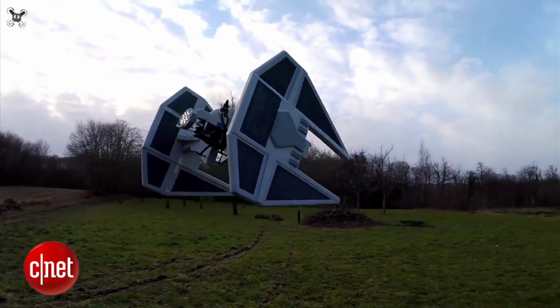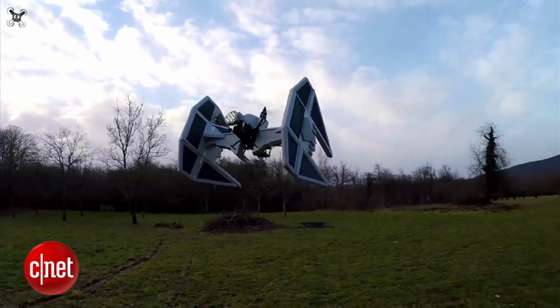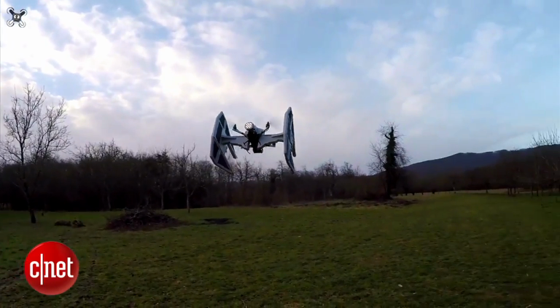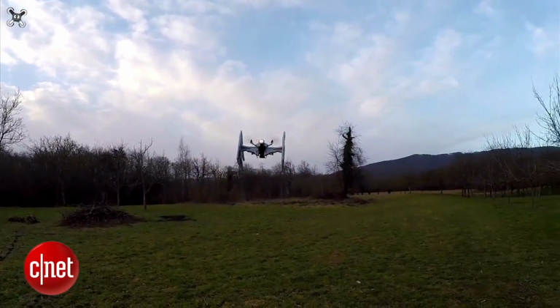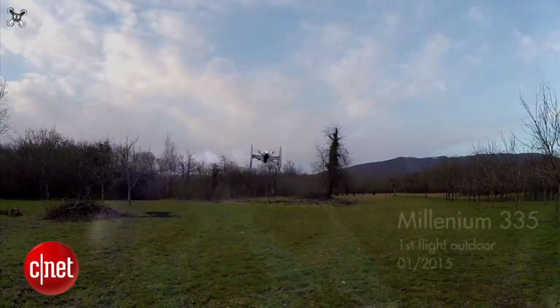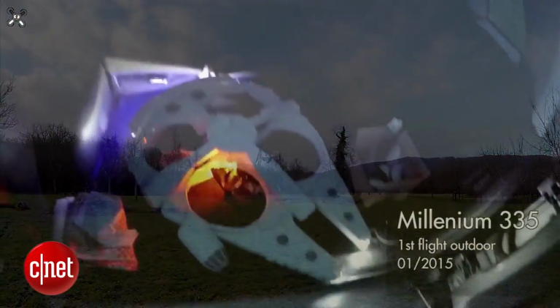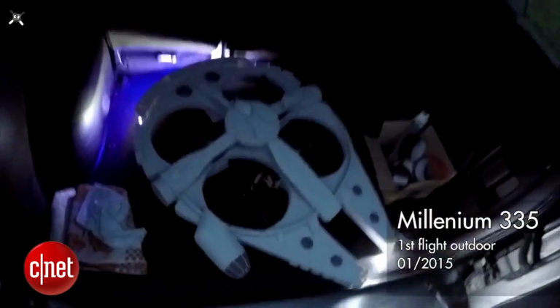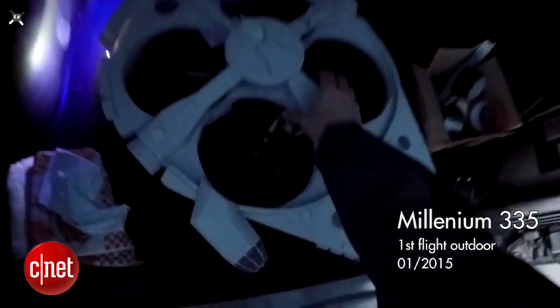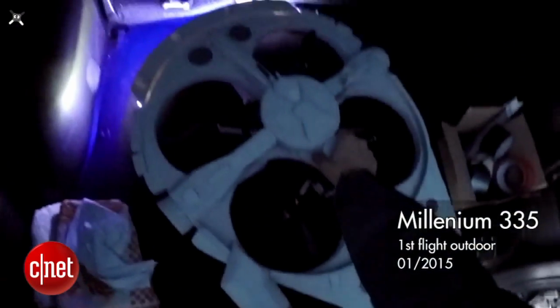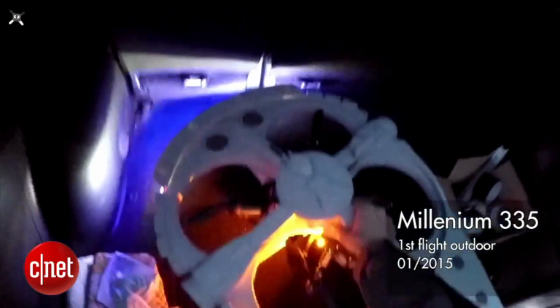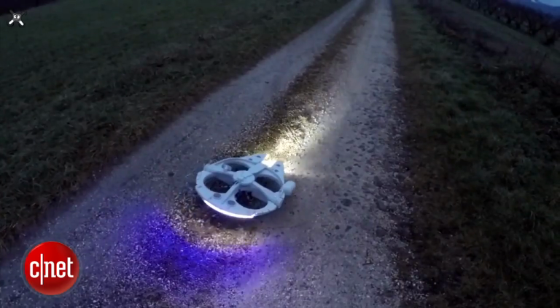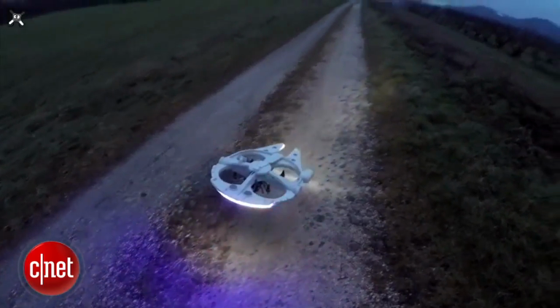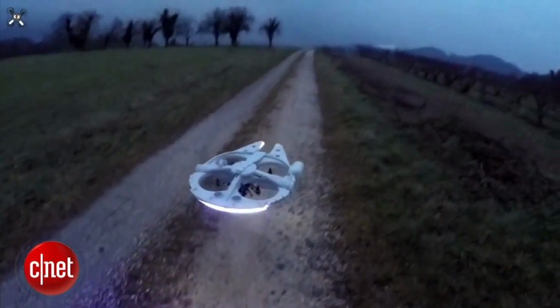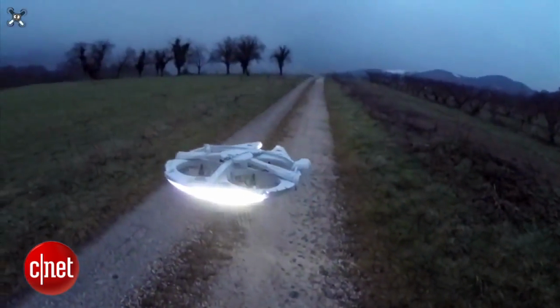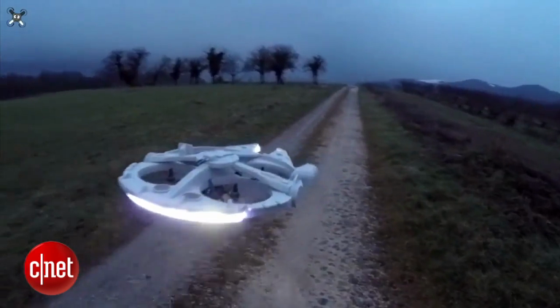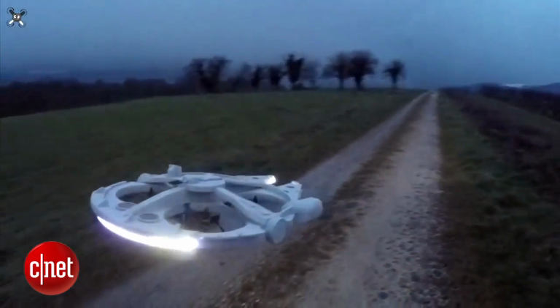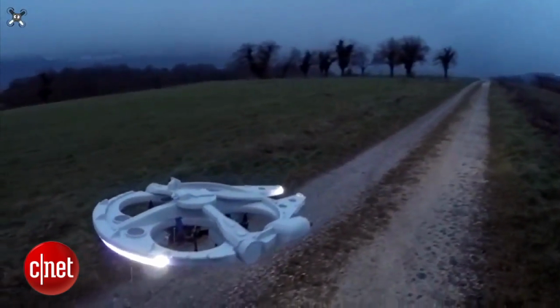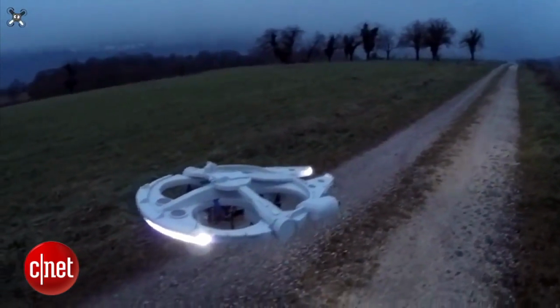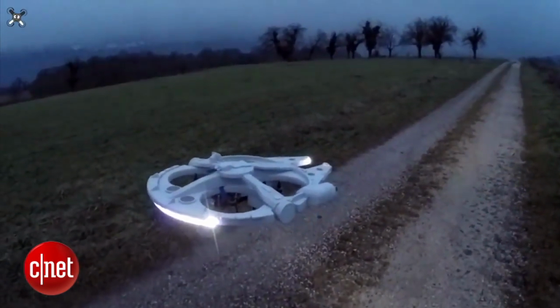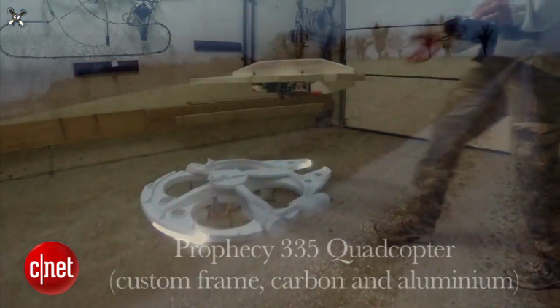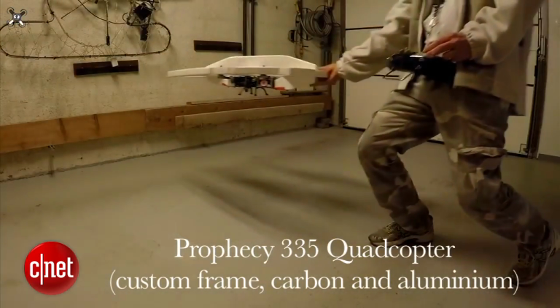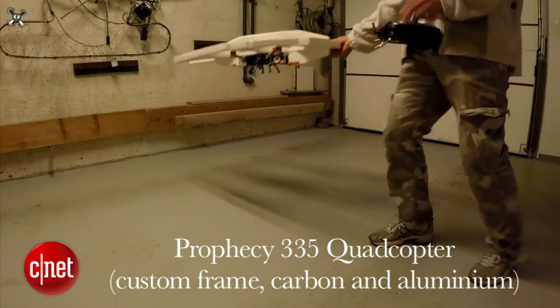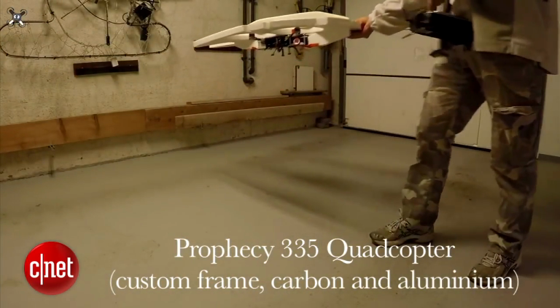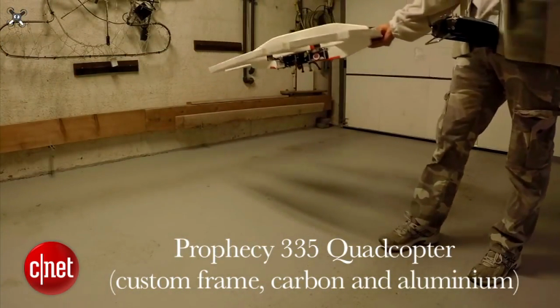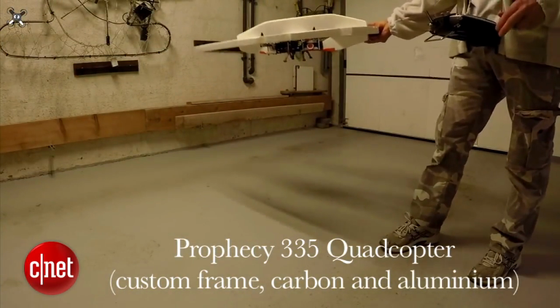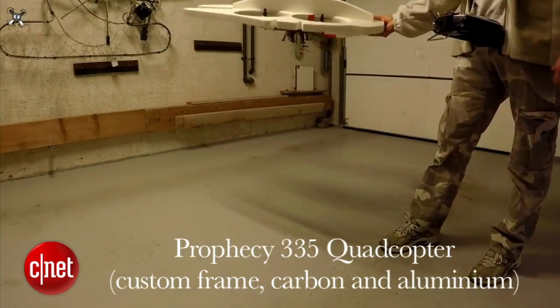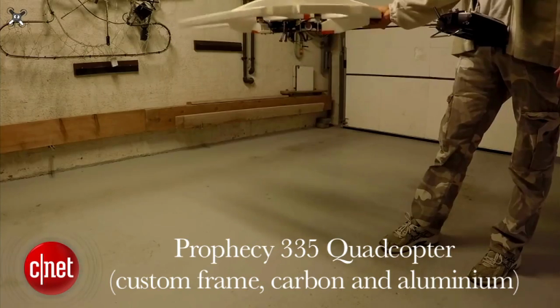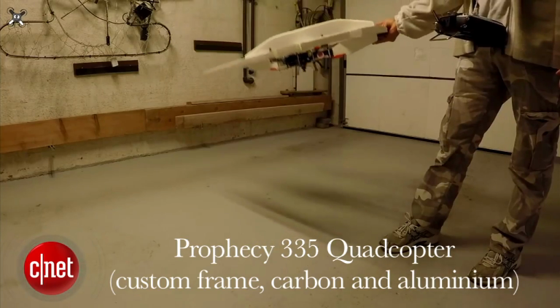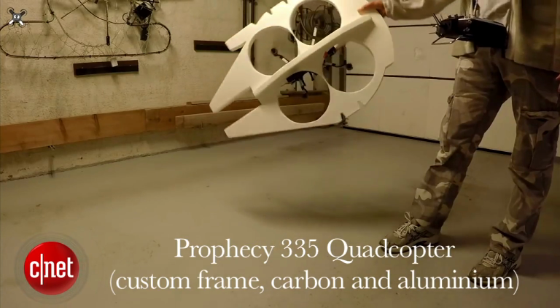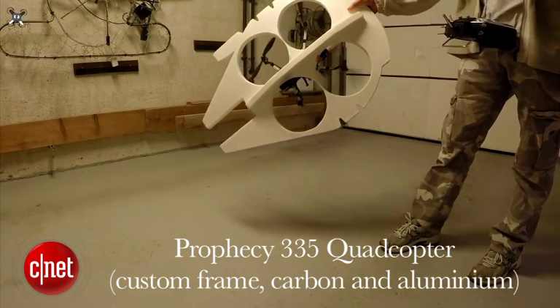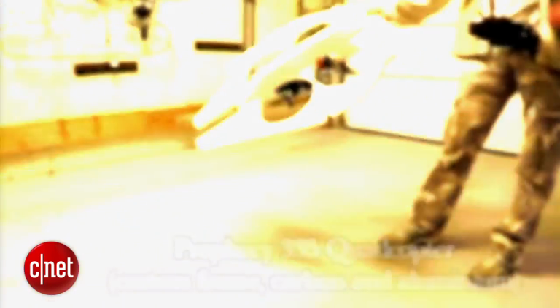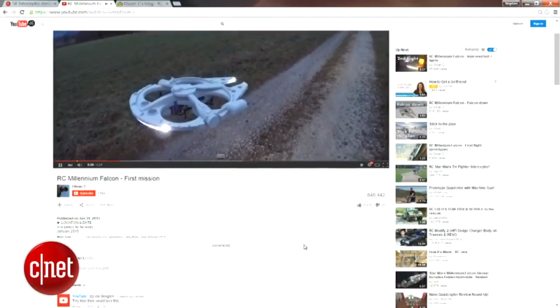Olivier C's first creation was the Millennium Falcon quadcopter, equipped with awesome-looking embedded LEDs. The Millennium Falcon's body was built on top of a Prophecy 335 quadcopter. He included all the specs of the quadcopter in the description of the video.